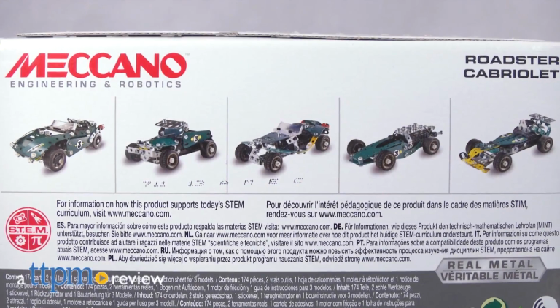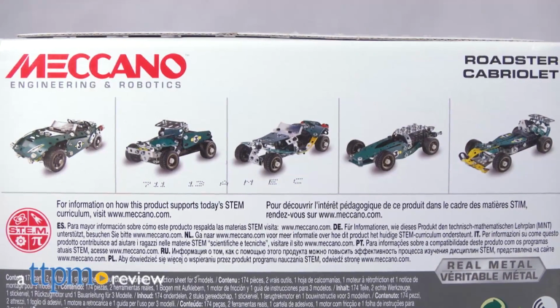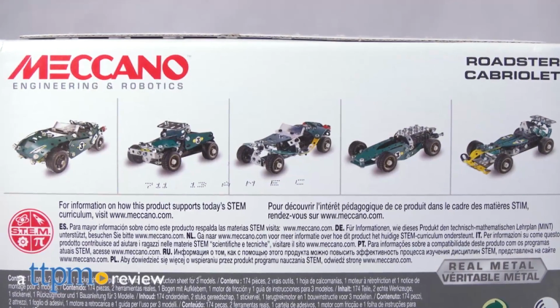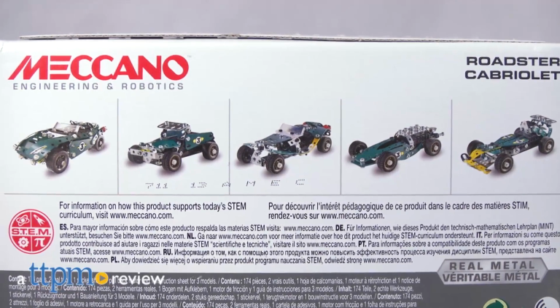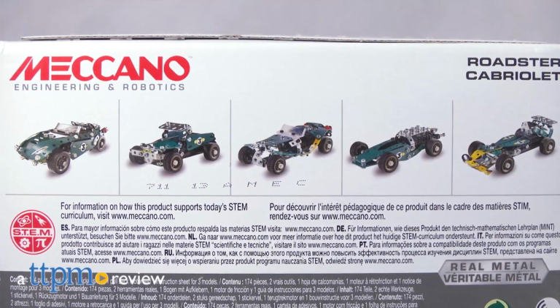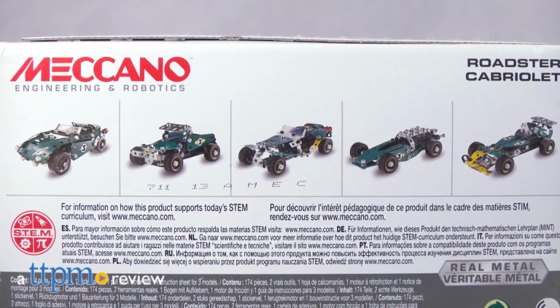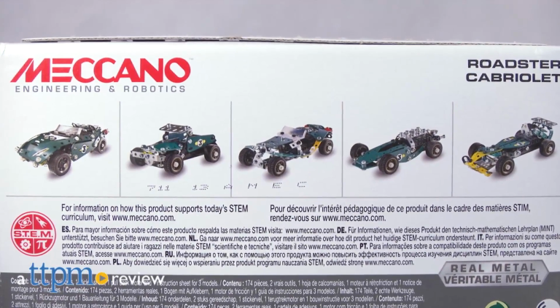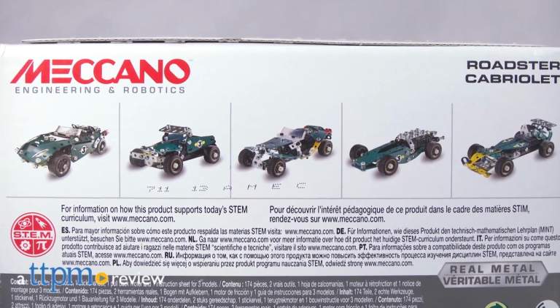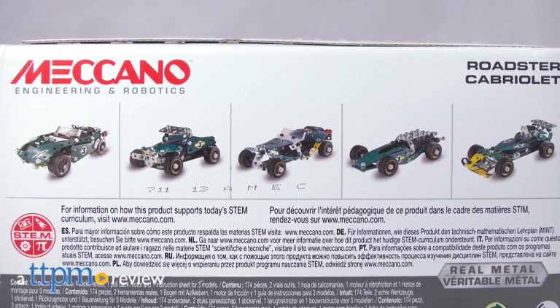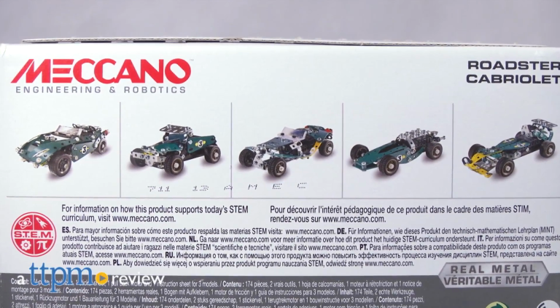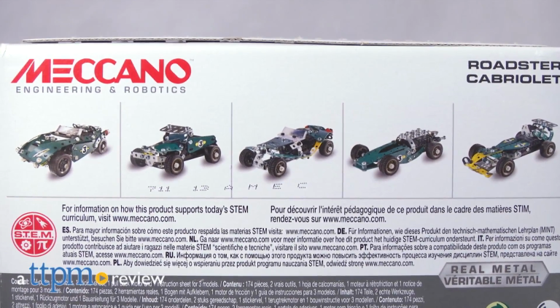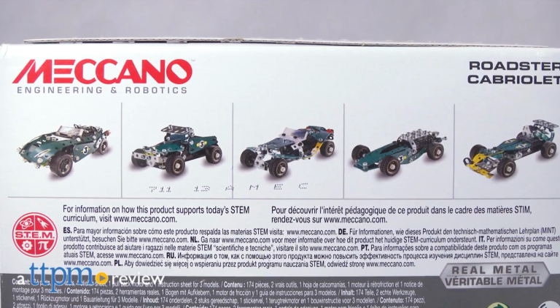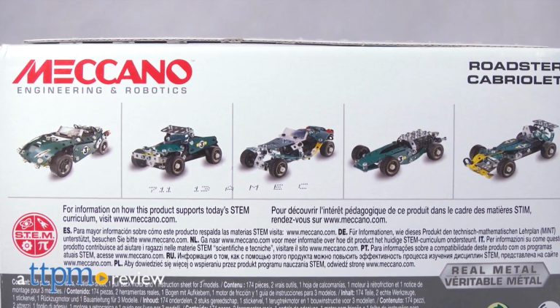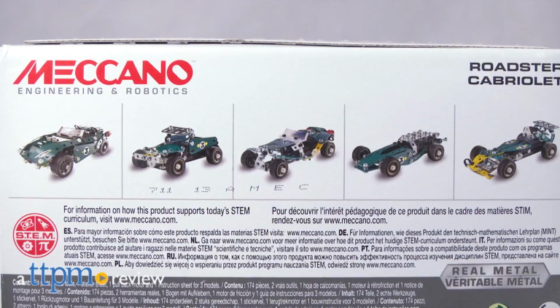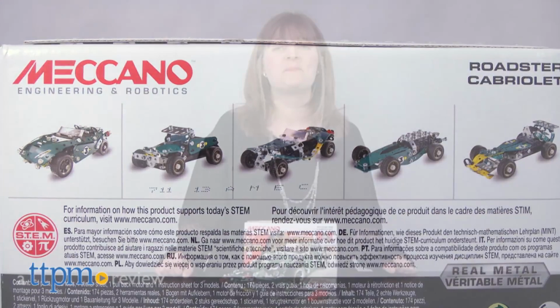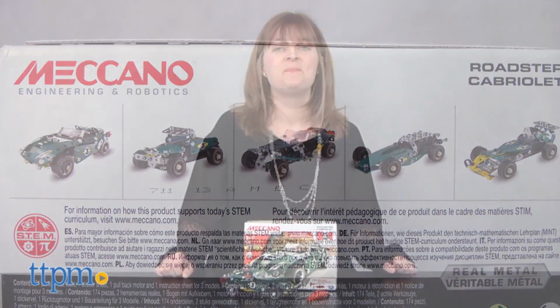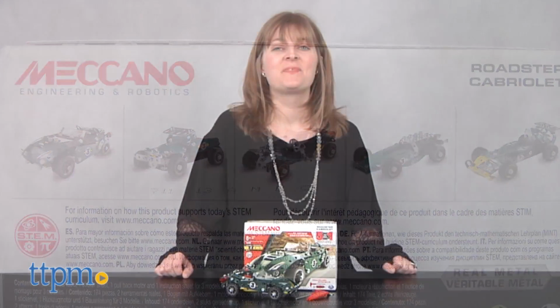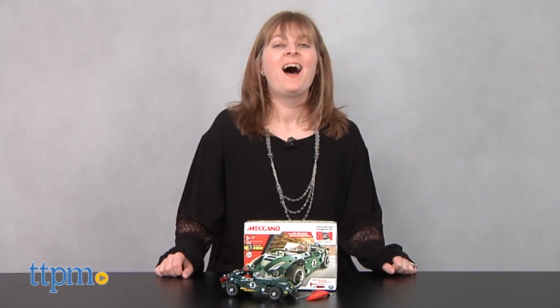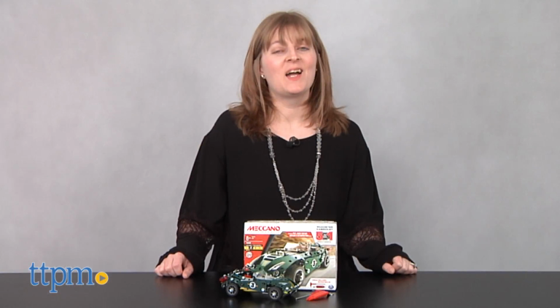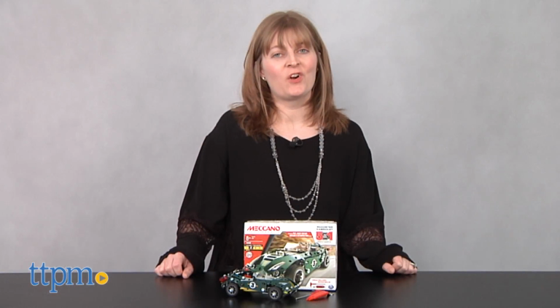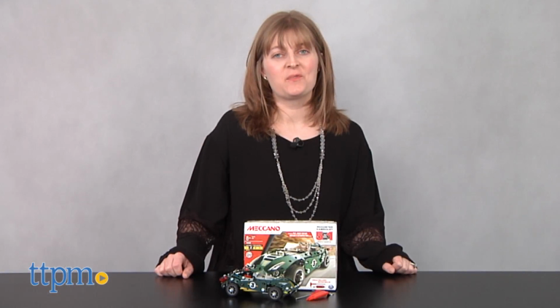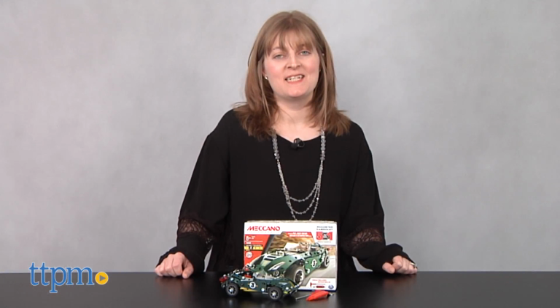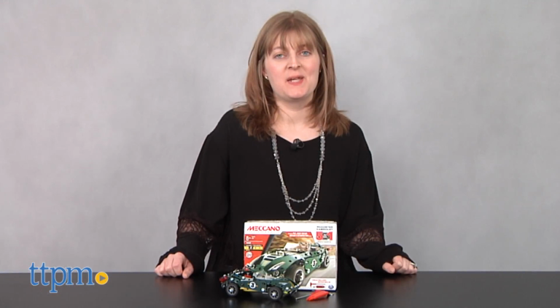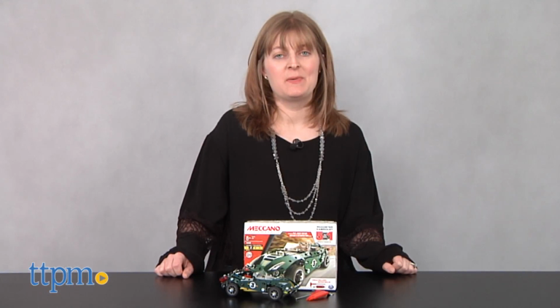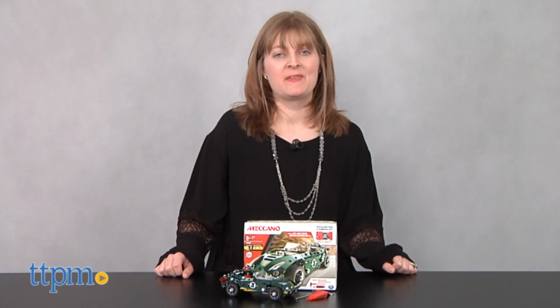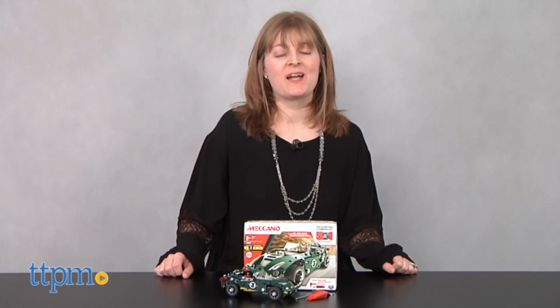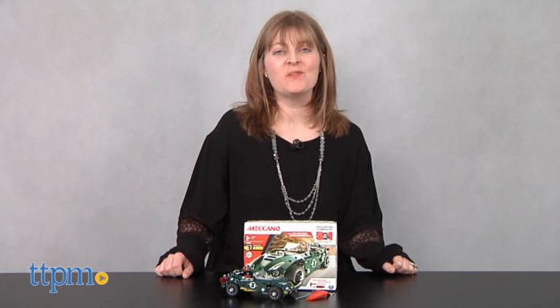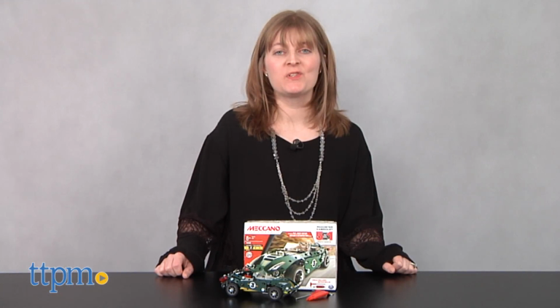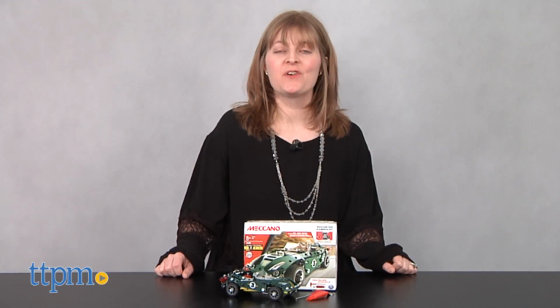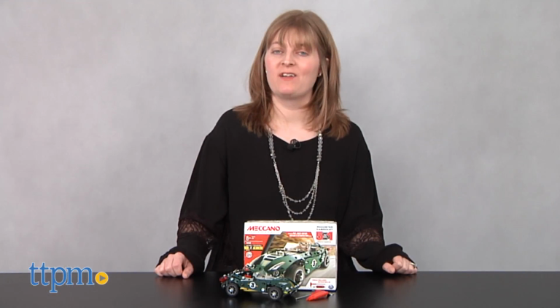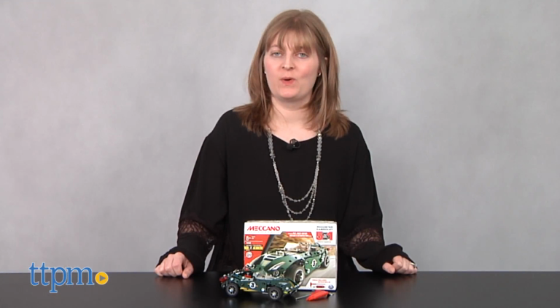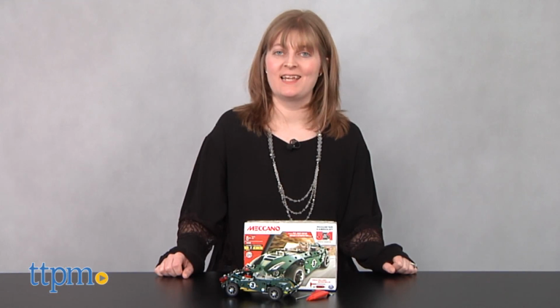Don't just build one way with Meccano, build five ways! Hi, I'm Laurie from TTPM, here with the Meccano Roadster 5-in-1 set.